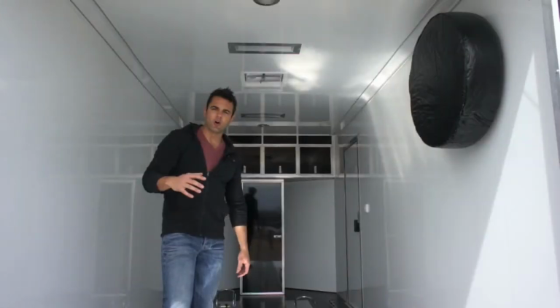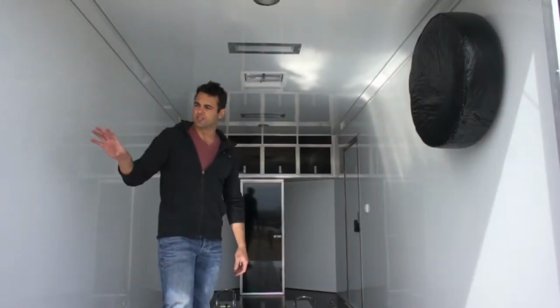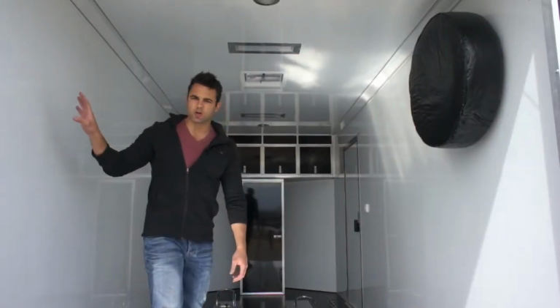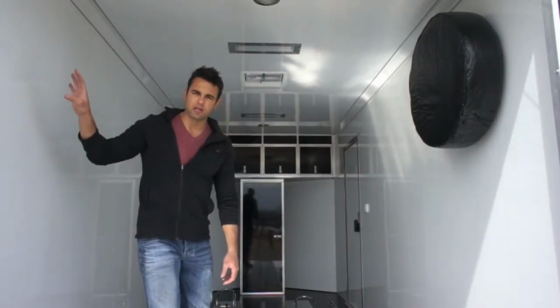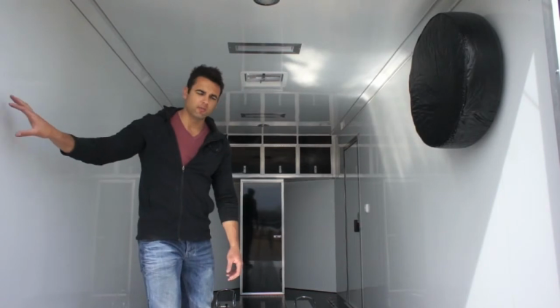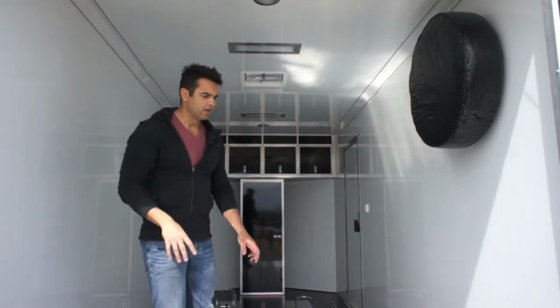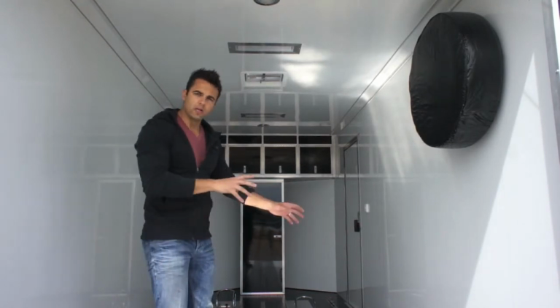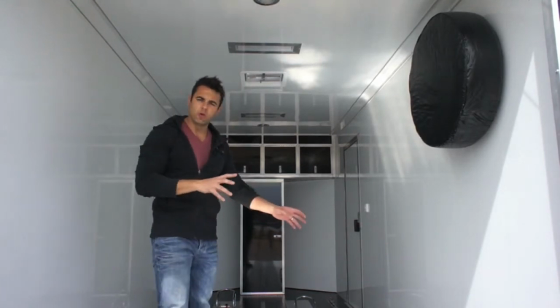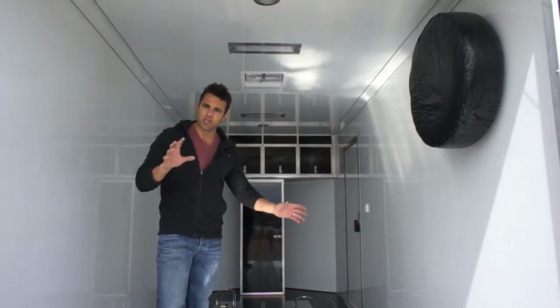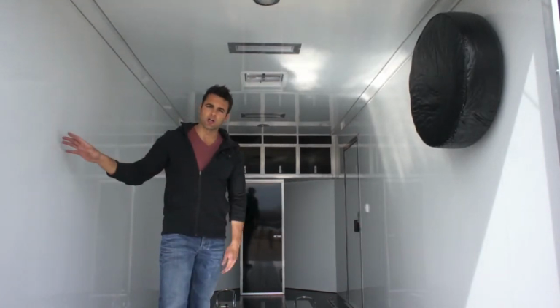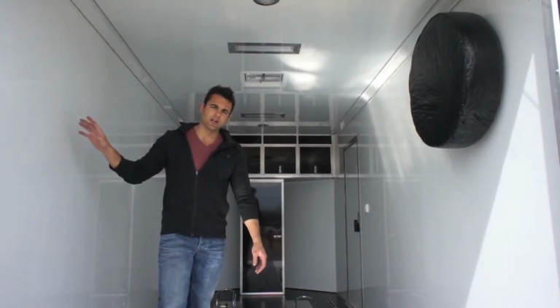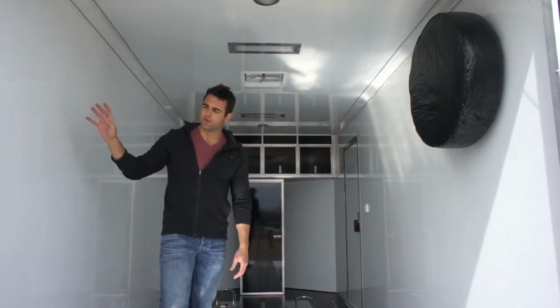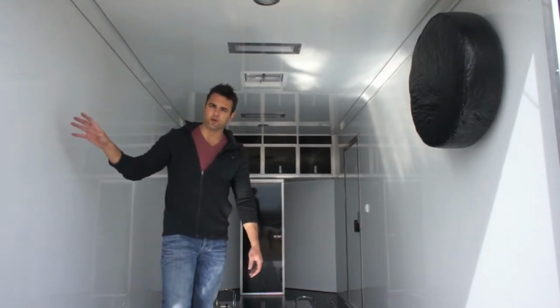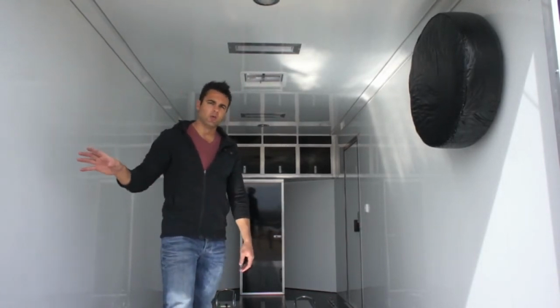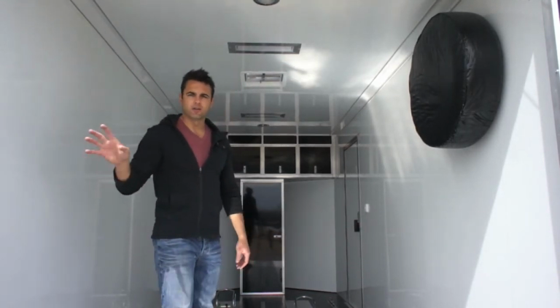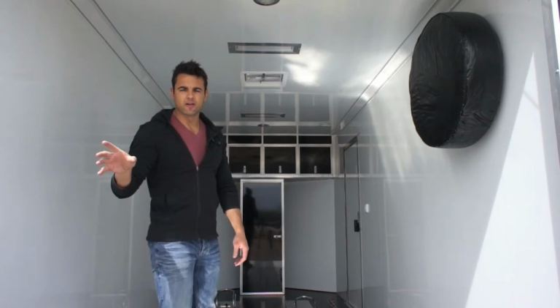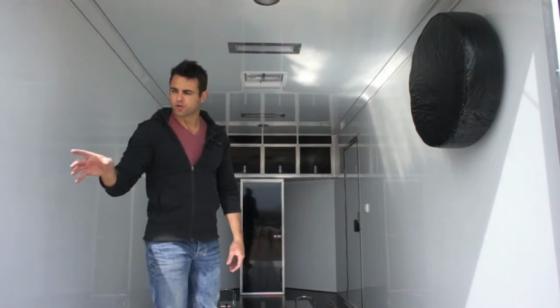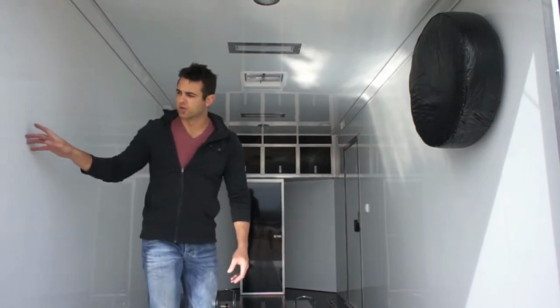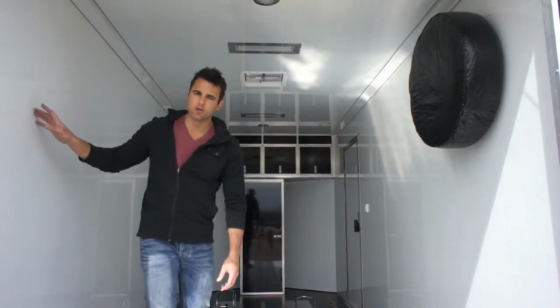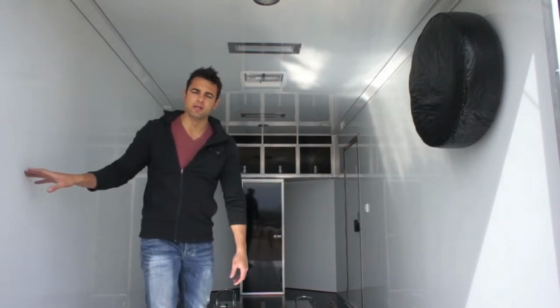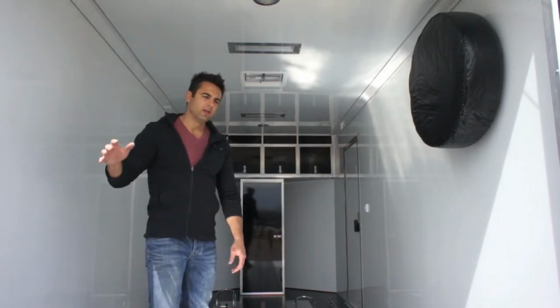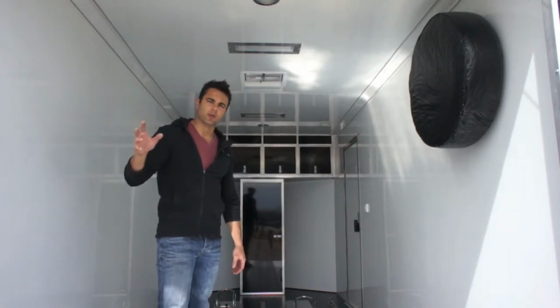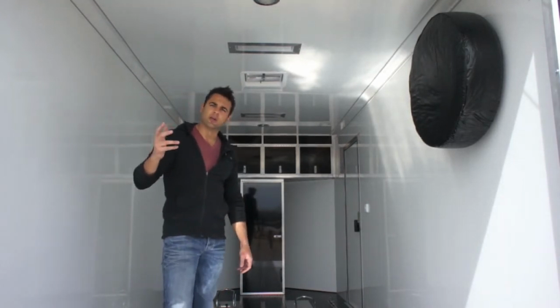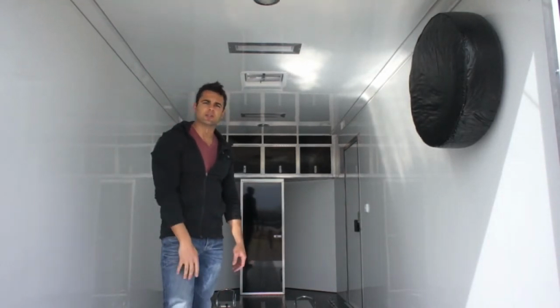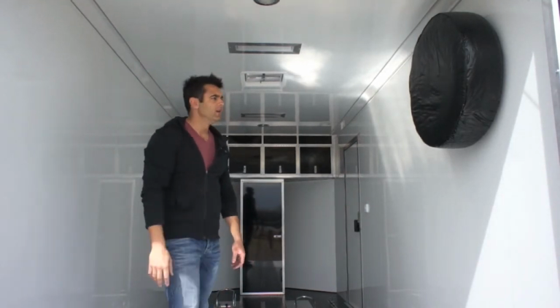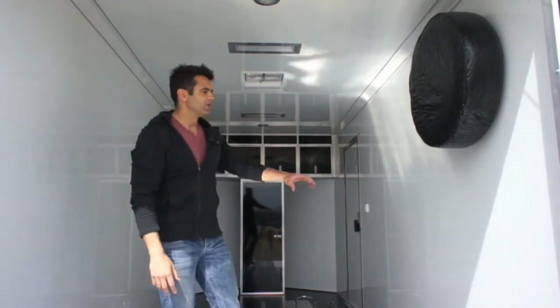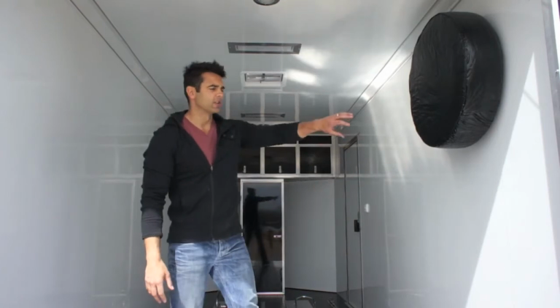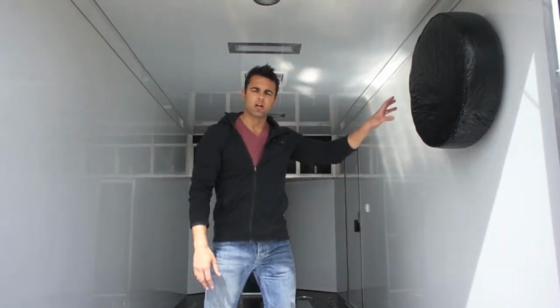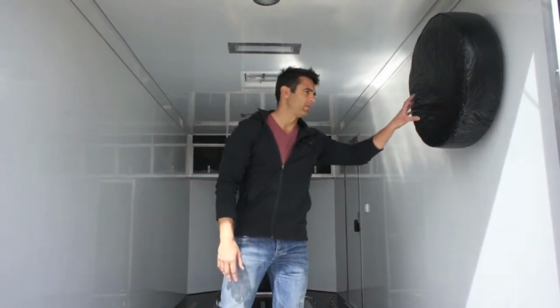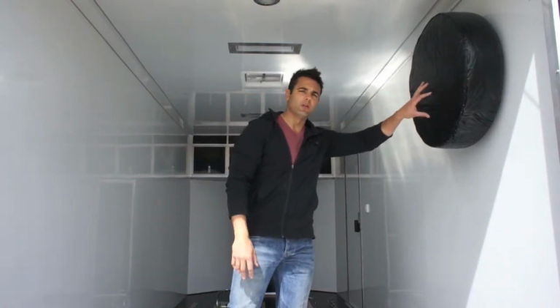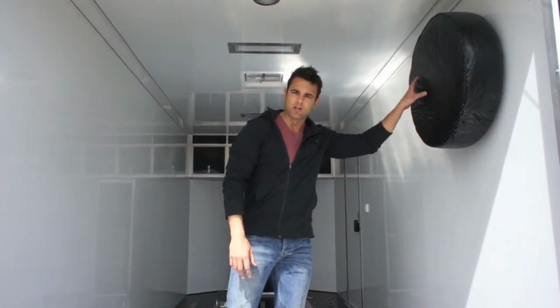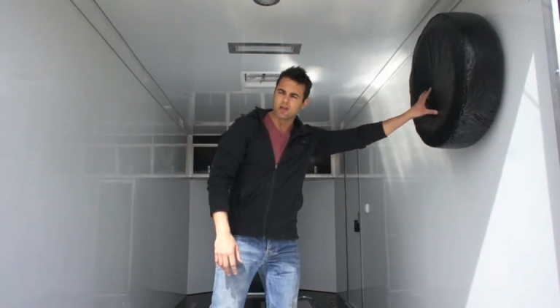The walls and ceiling are covered in white aluminum, though the color can be changed if preferred. One favorite option is silver mist, which gives the trailer a really nice look inside. There's also a spare tire mounted up on the wall with a cover on it.